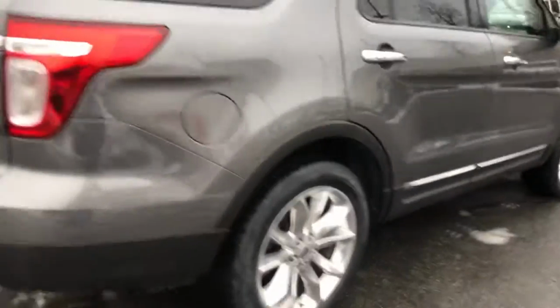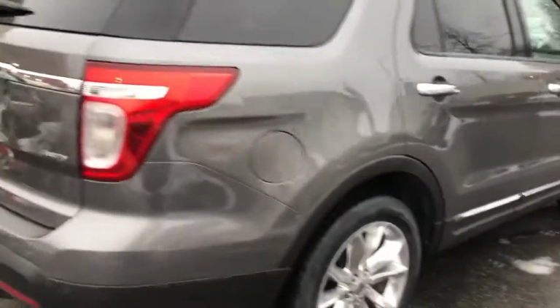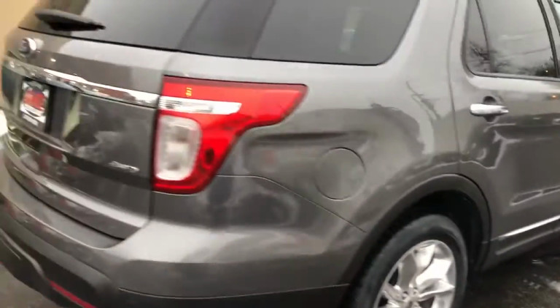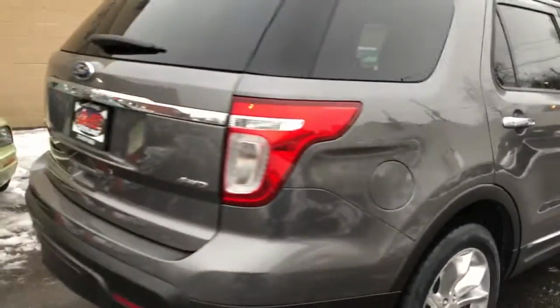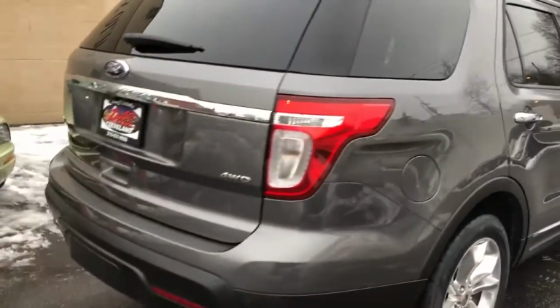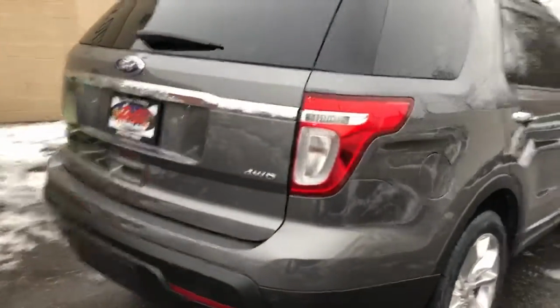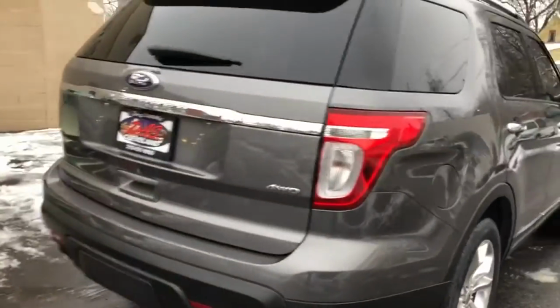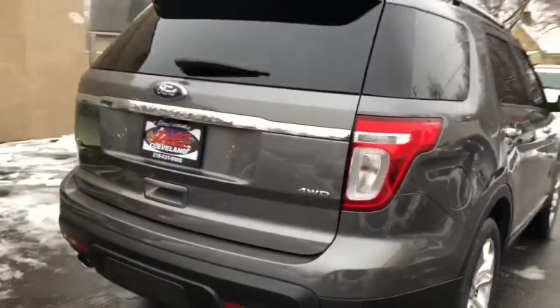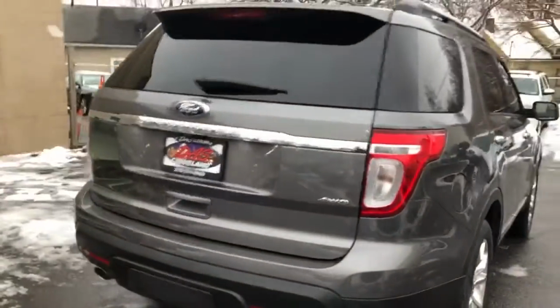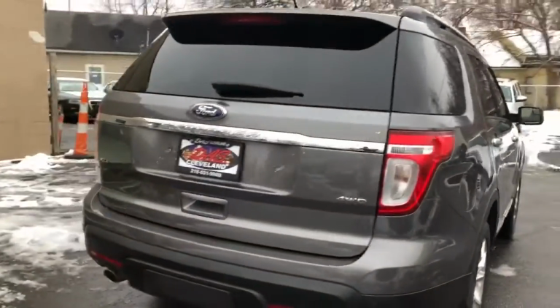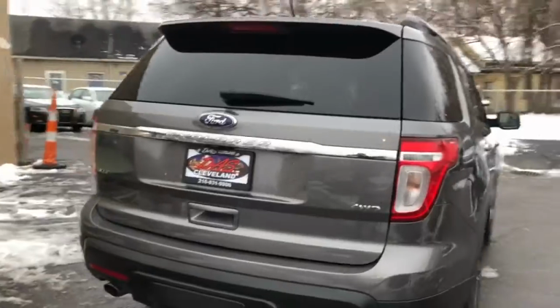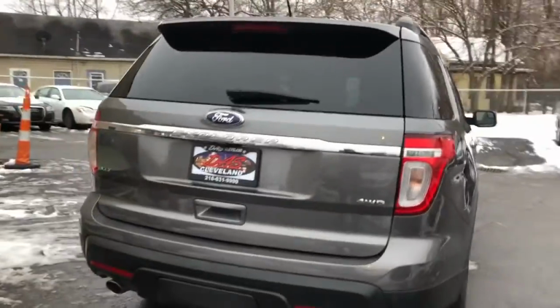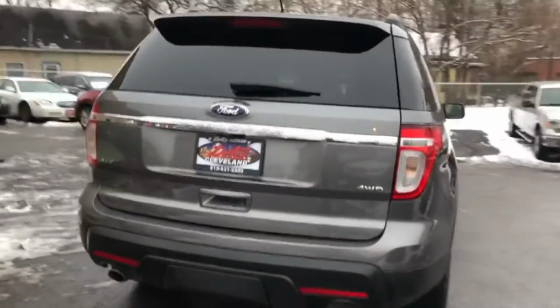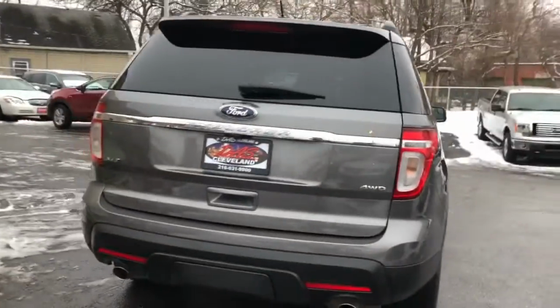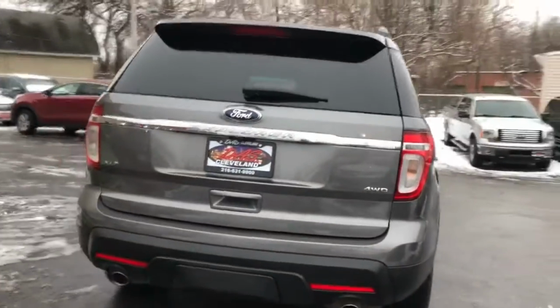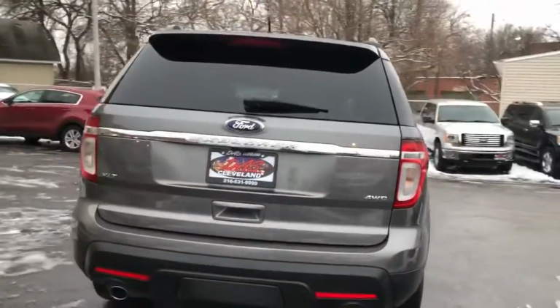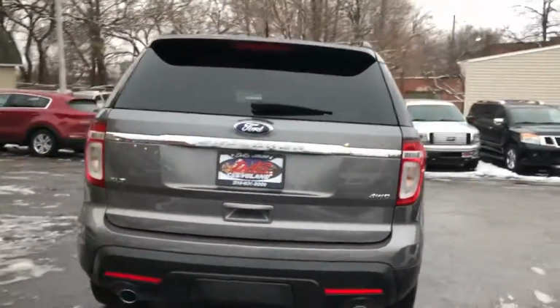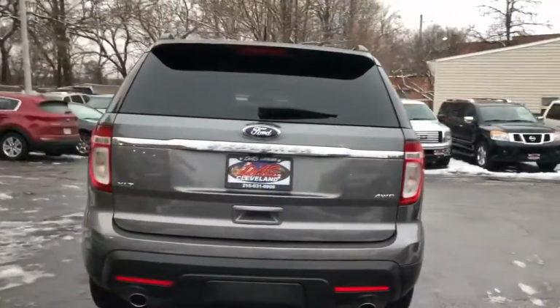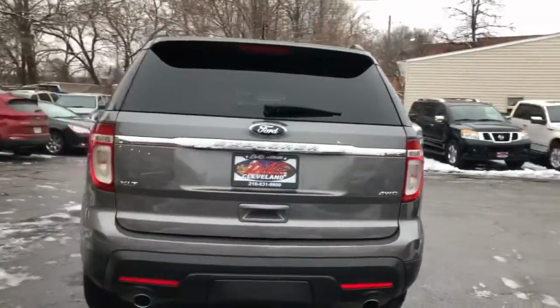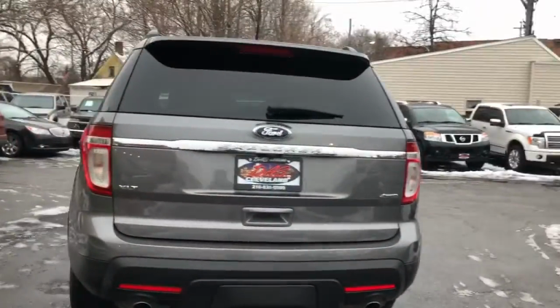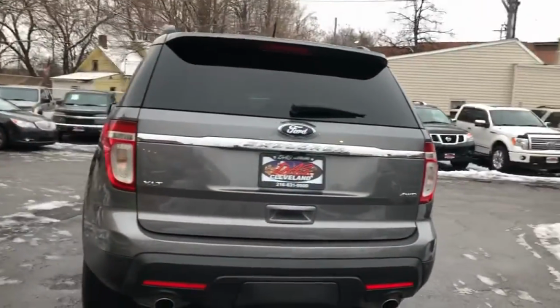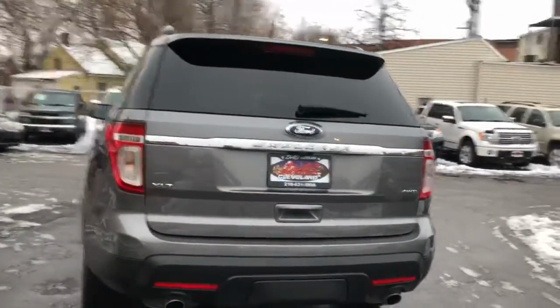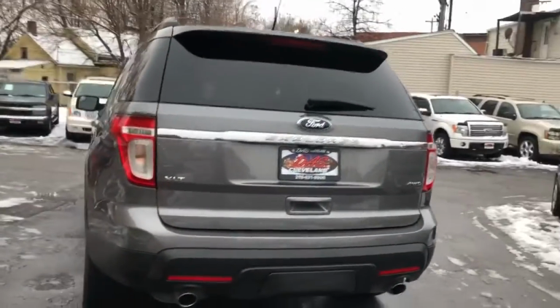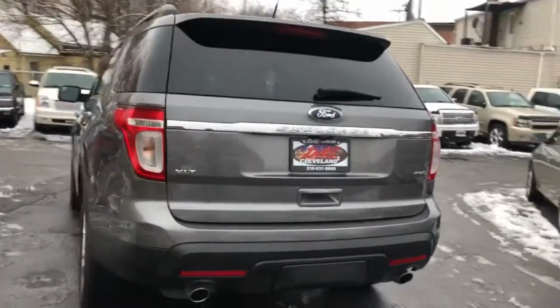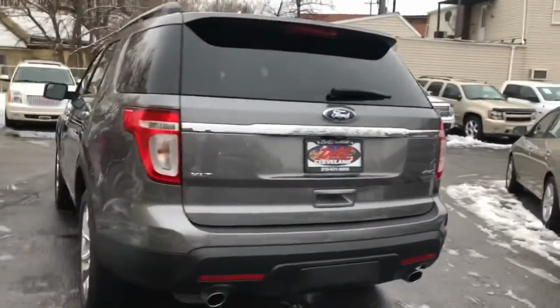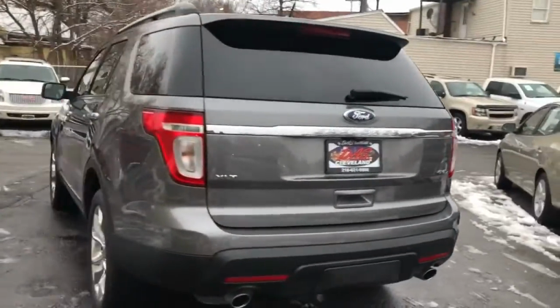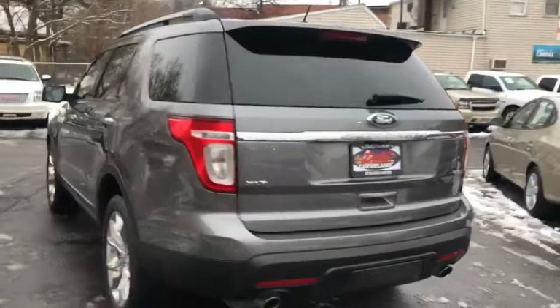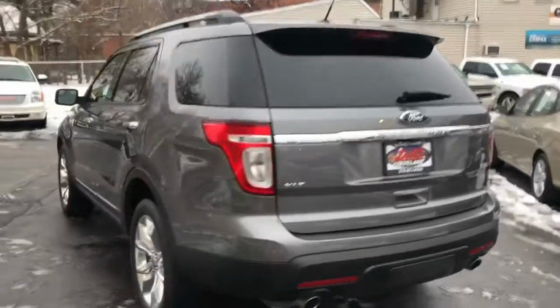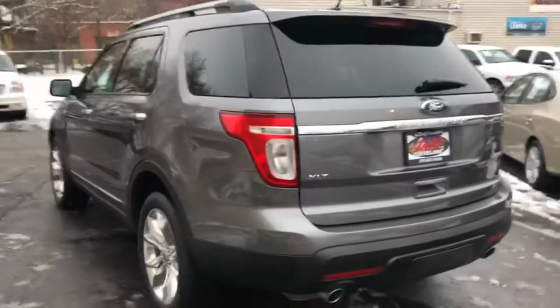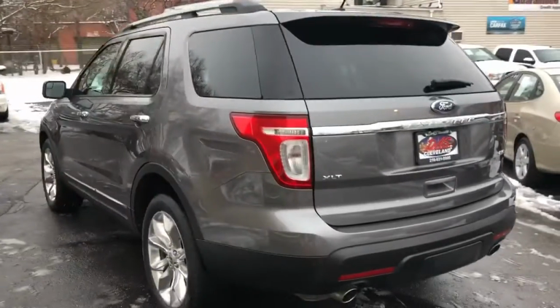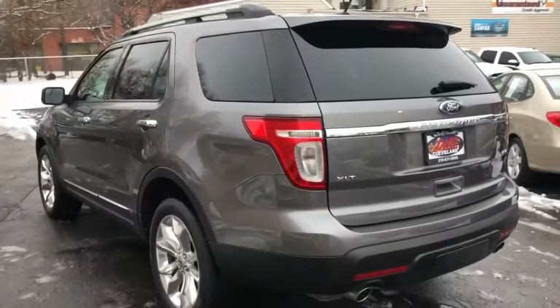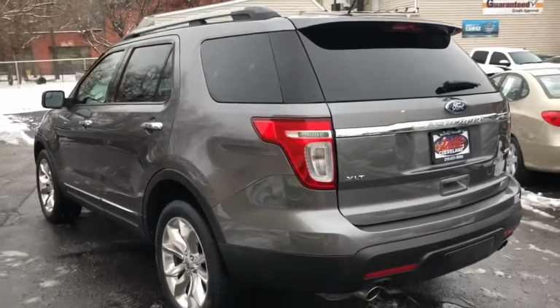Nice solid truck. Clean one-owner Carfax. Factory trailer tow package. V6 motor, 4x4.